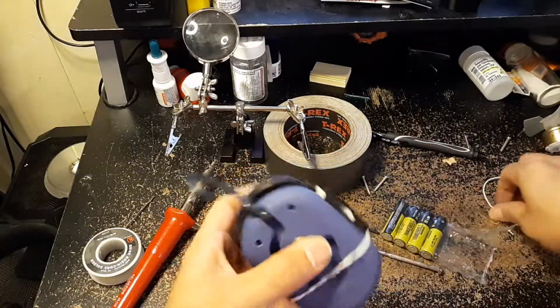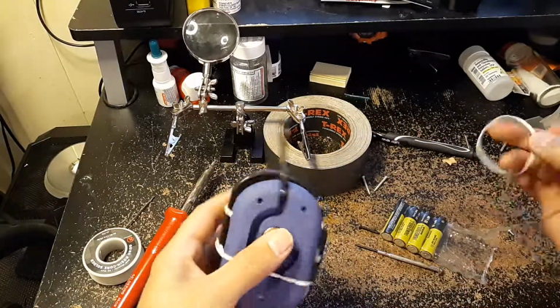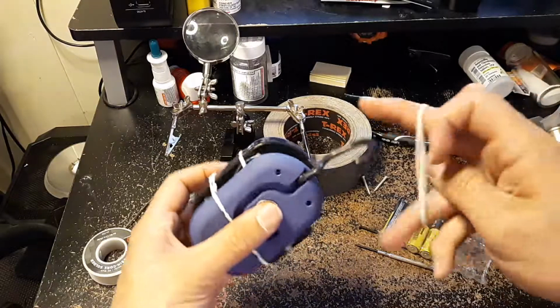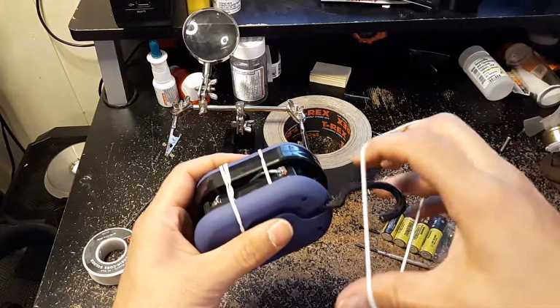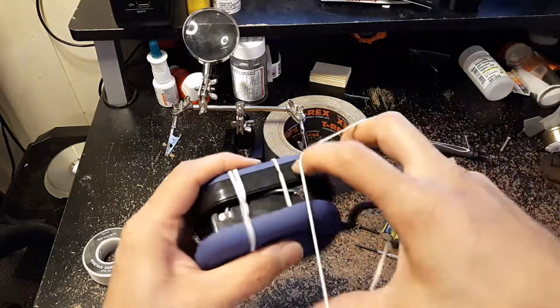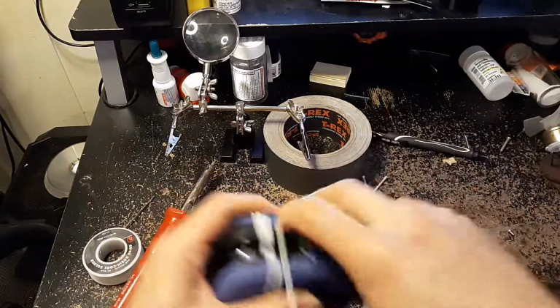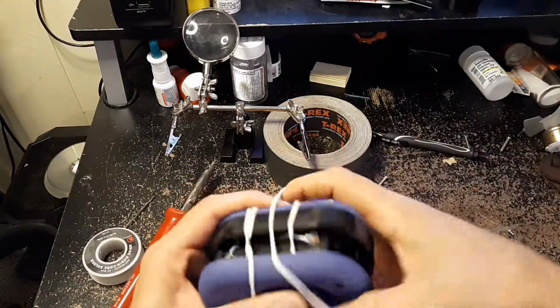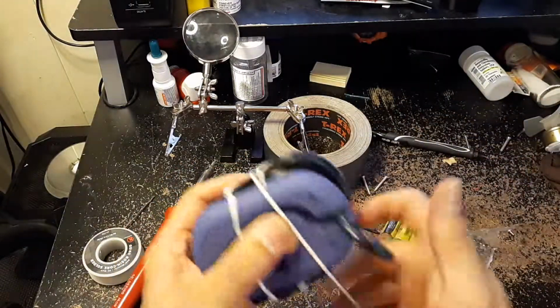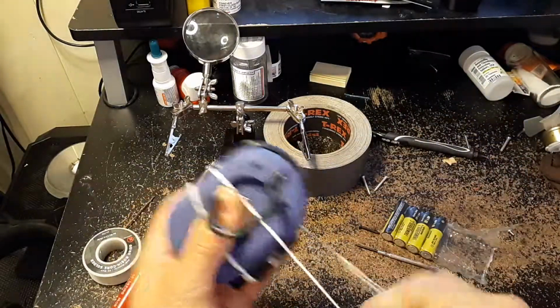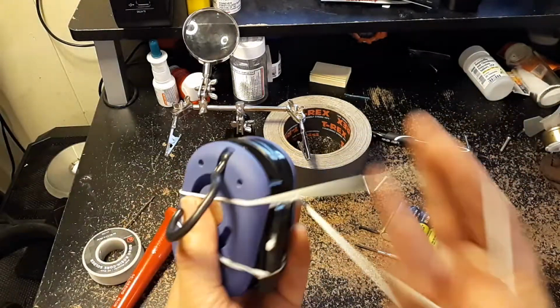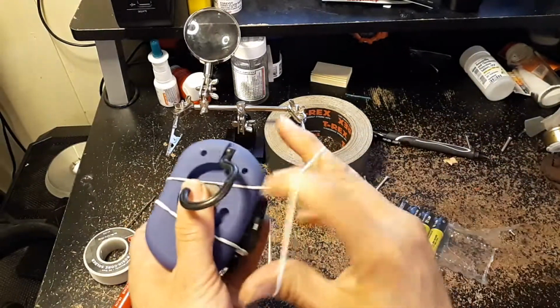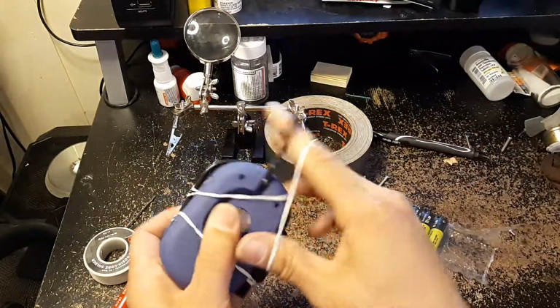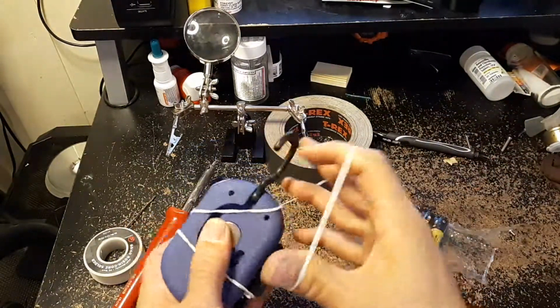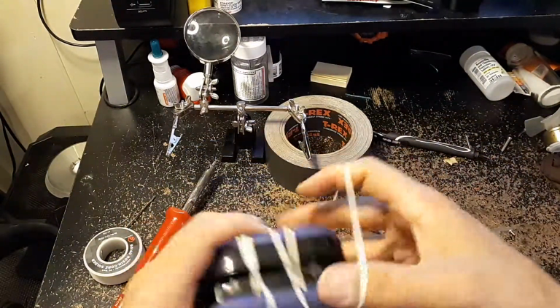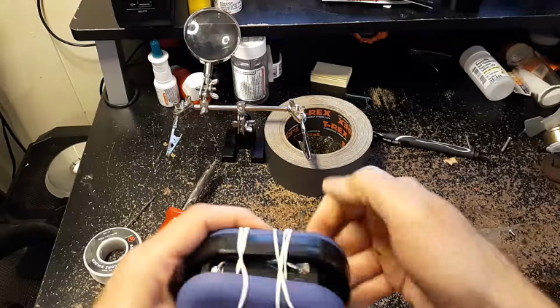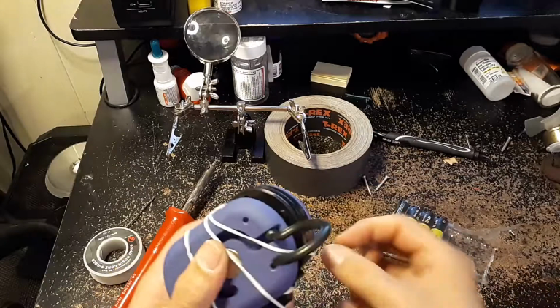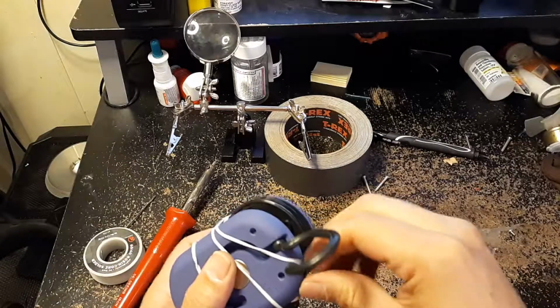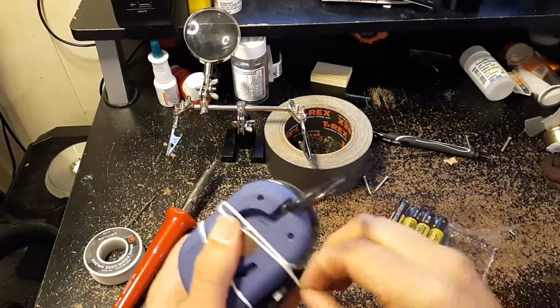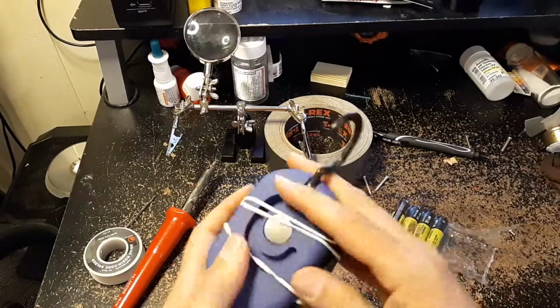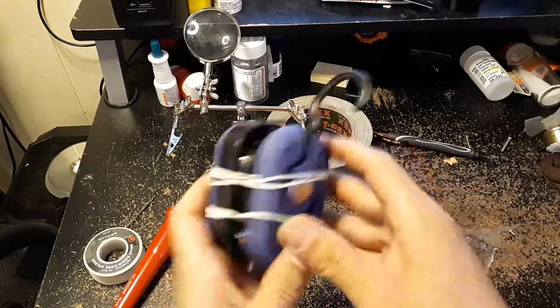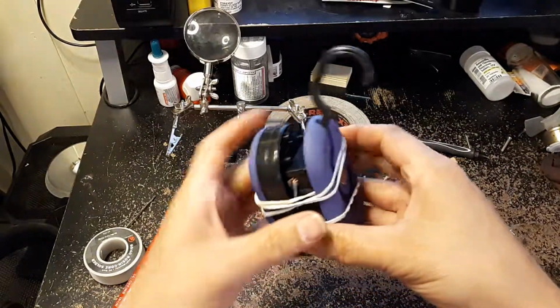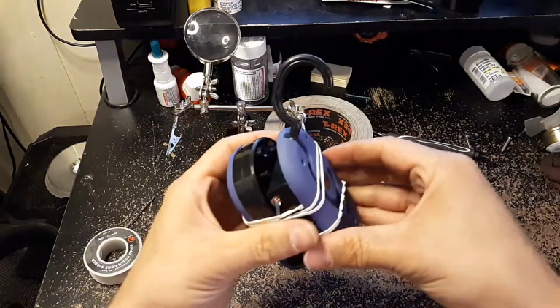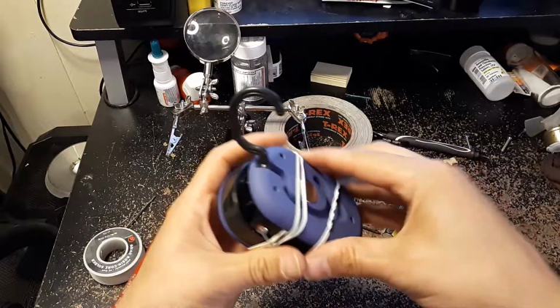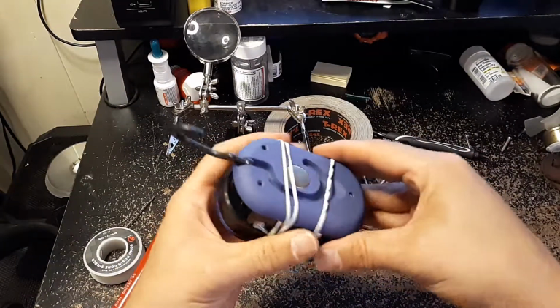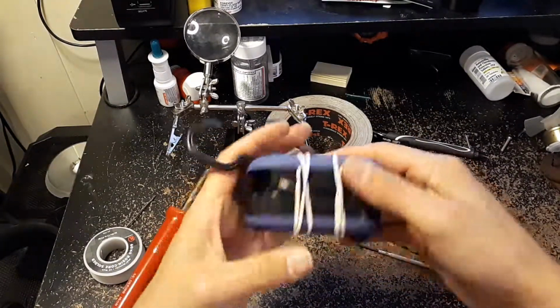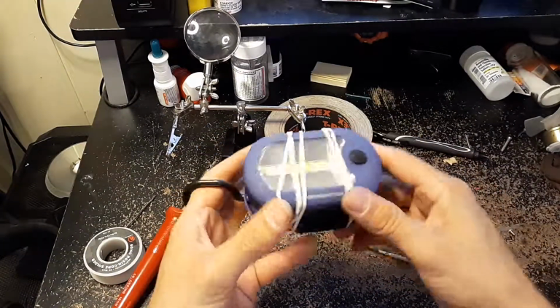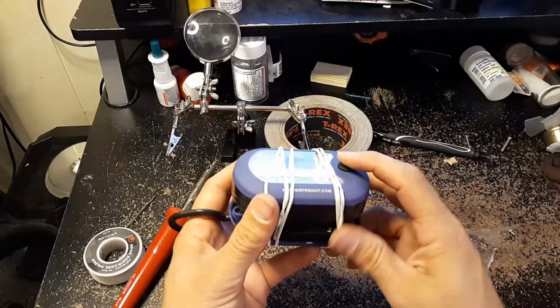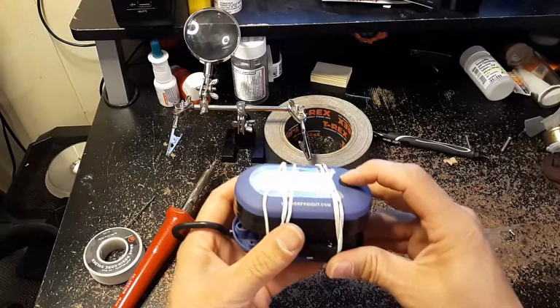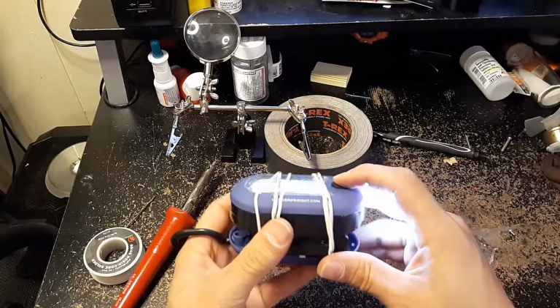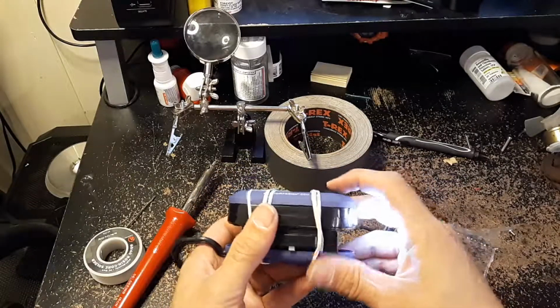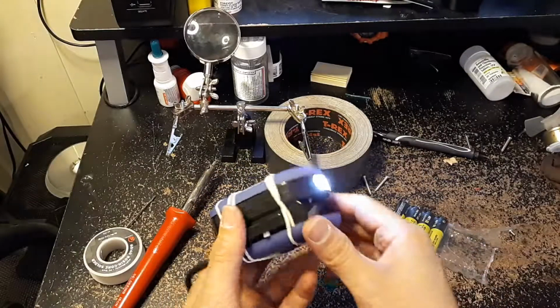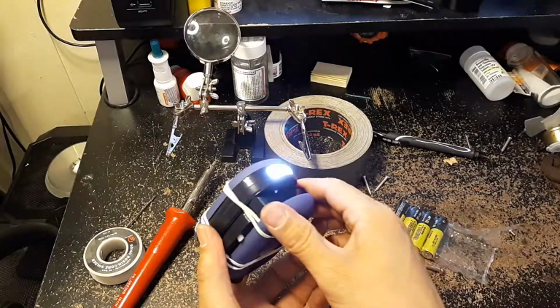Now the magnet, it's pointless — I mean, it was pointless beforehand. But you still got the hook. So there's your mod — mod of the day. The Harbor Freight six volt LED.